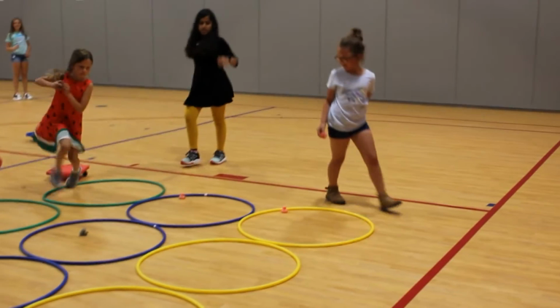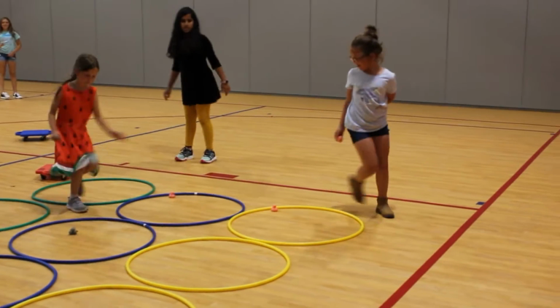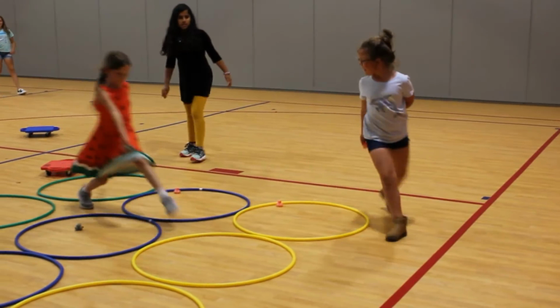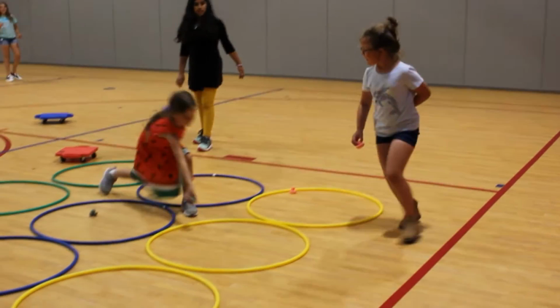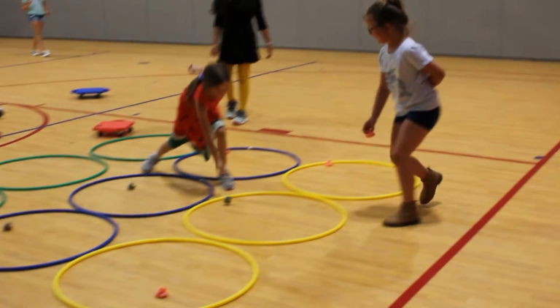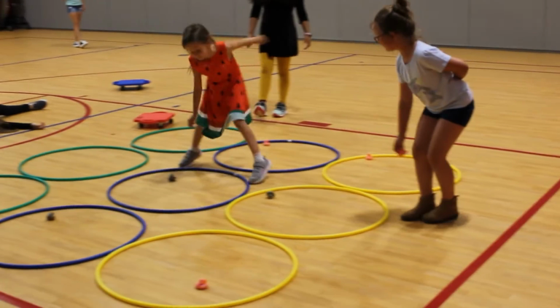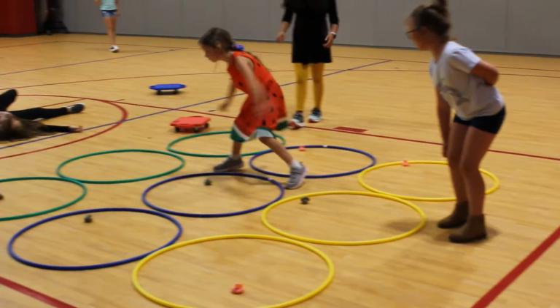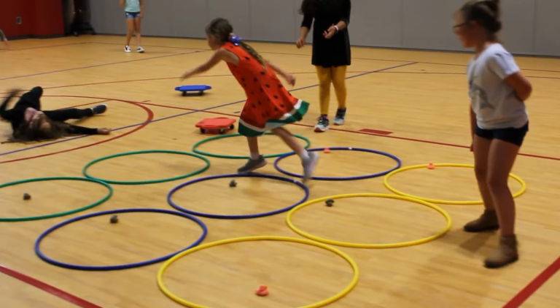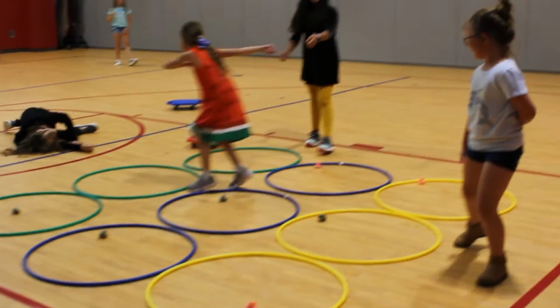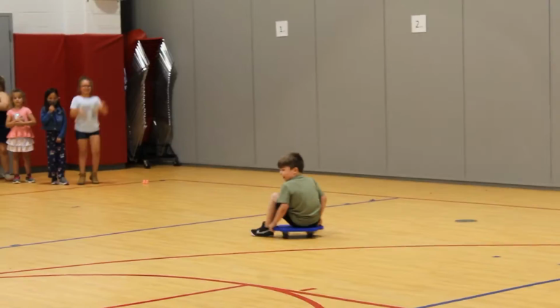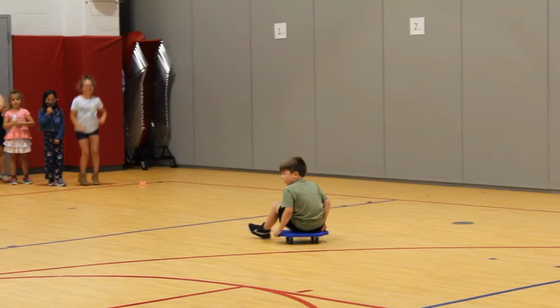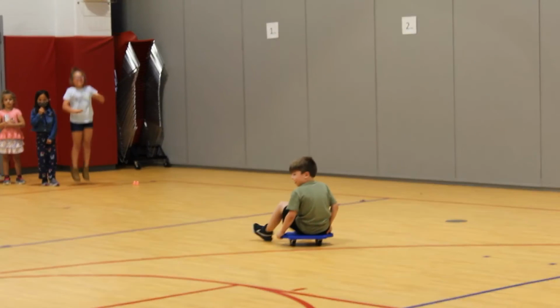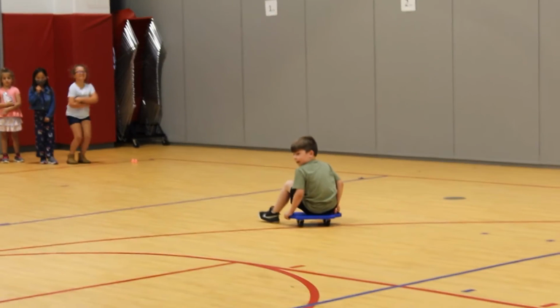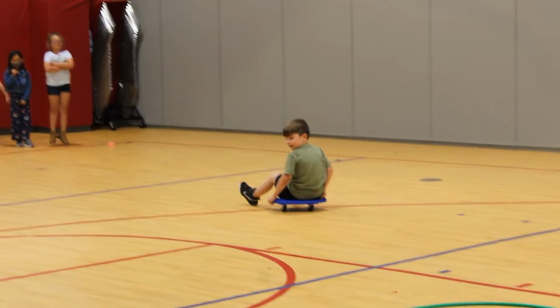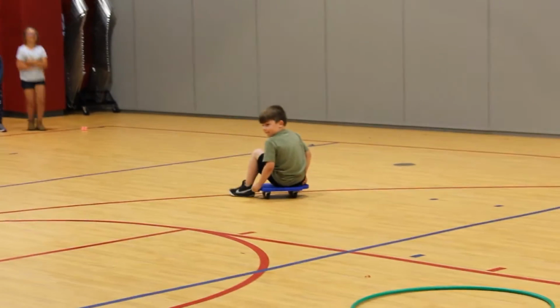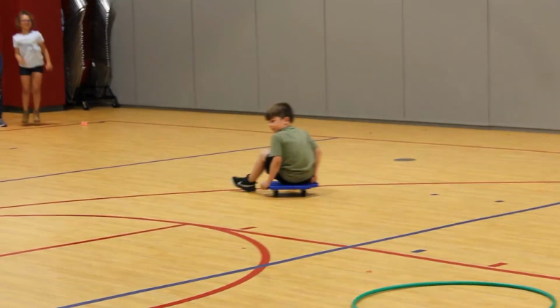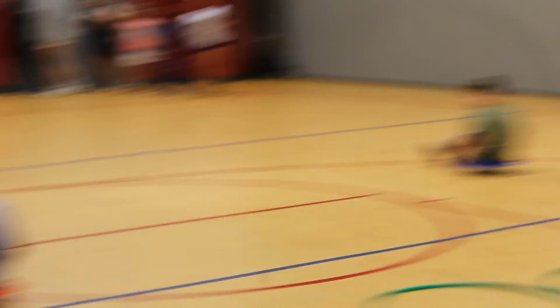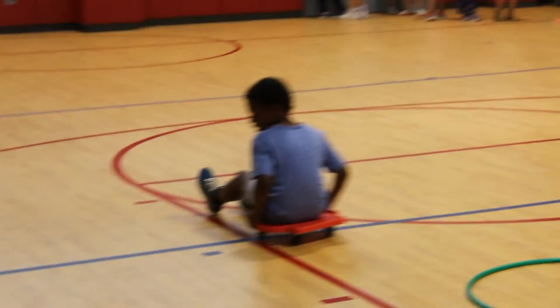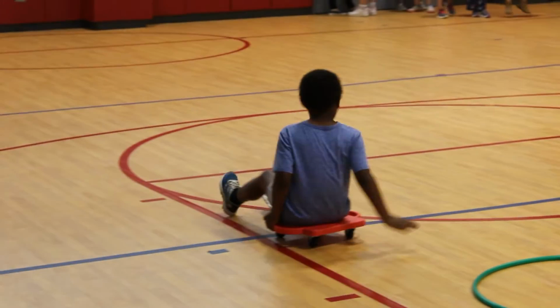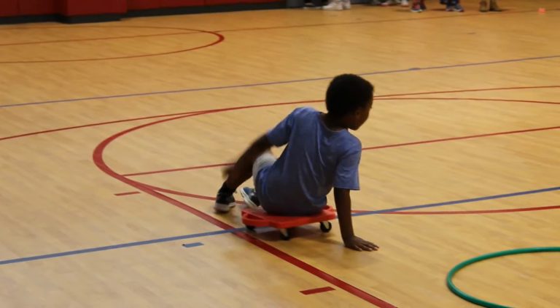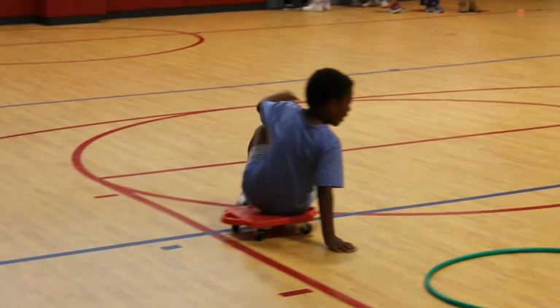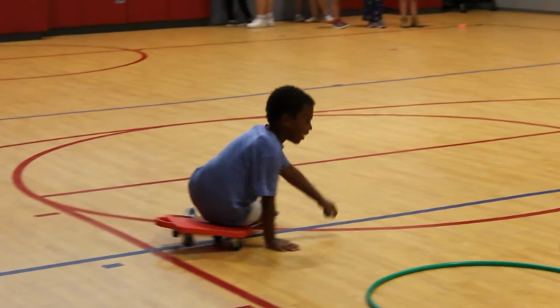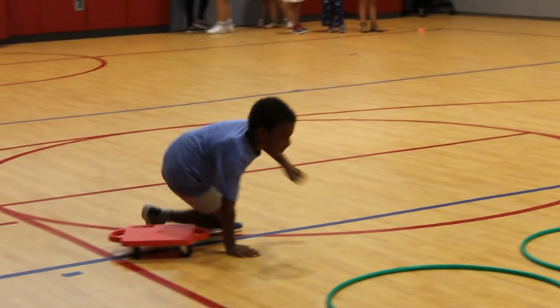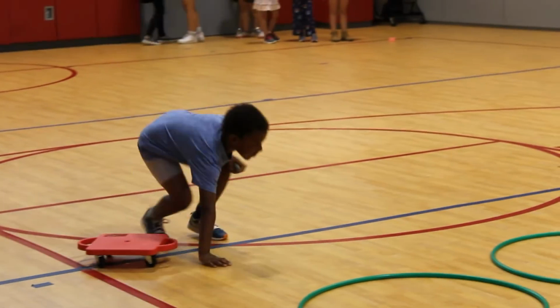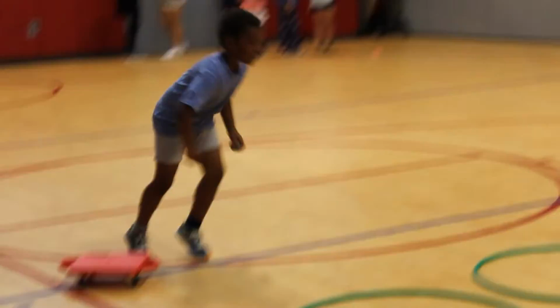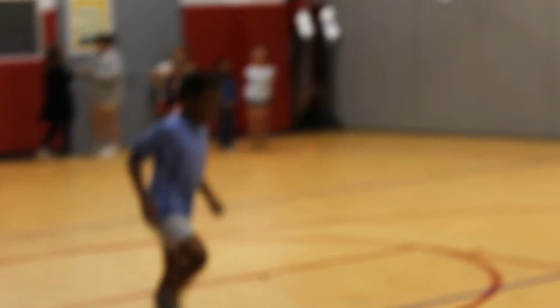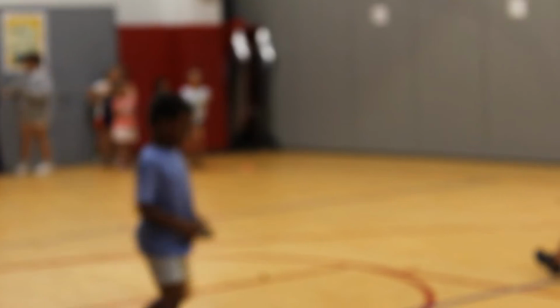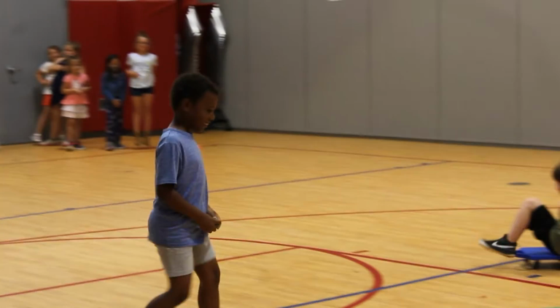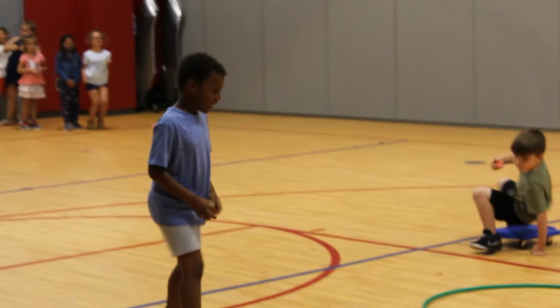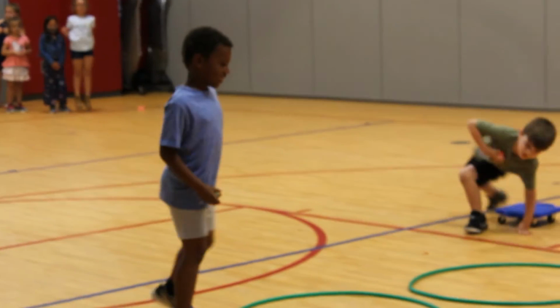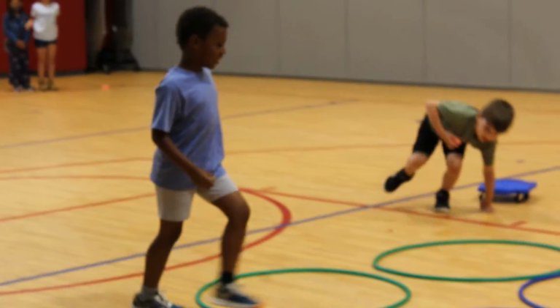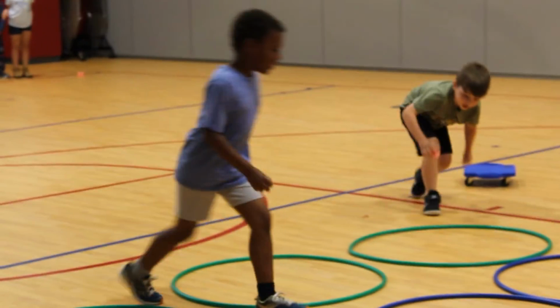And instead of running to put bean bags and things like that, you have to scoot on the scooter, and you have to bring the ducks and use them as marks. We're going to go!